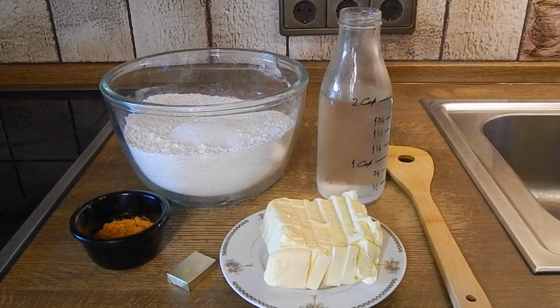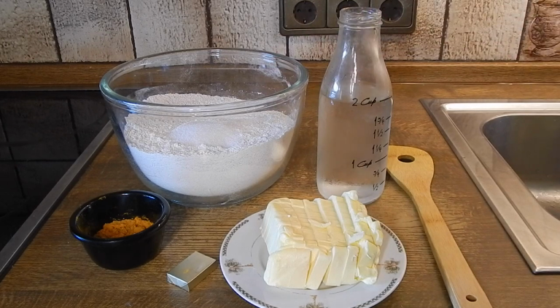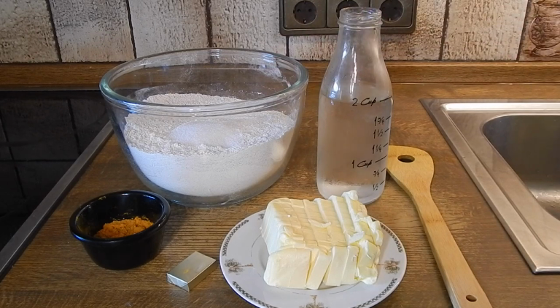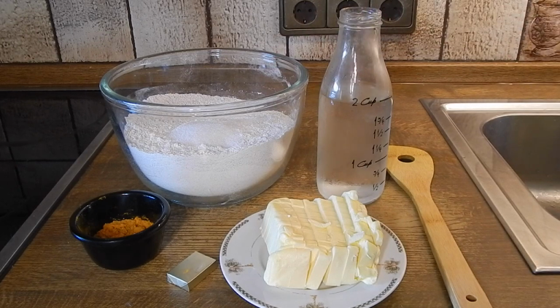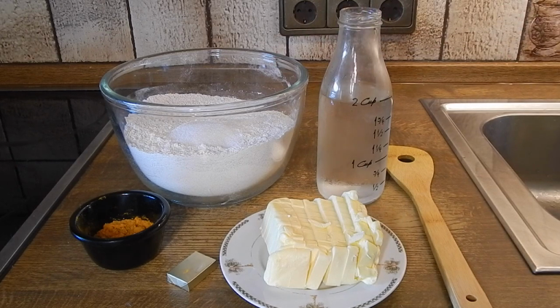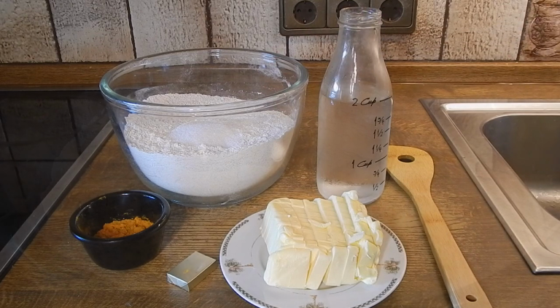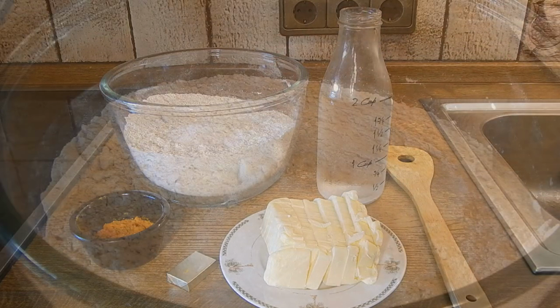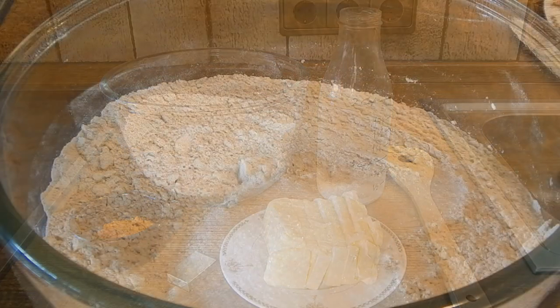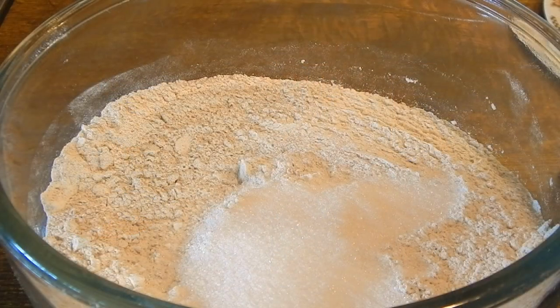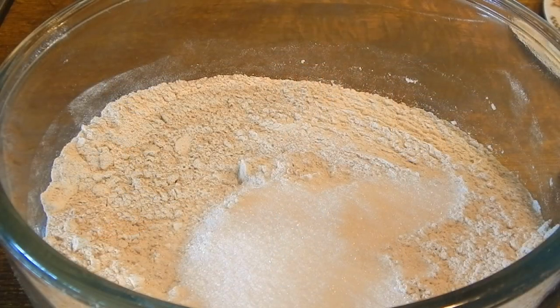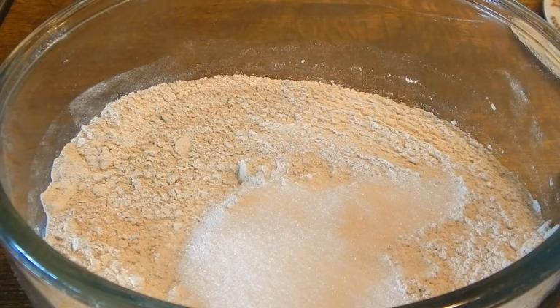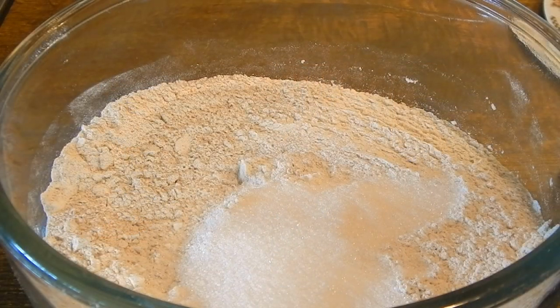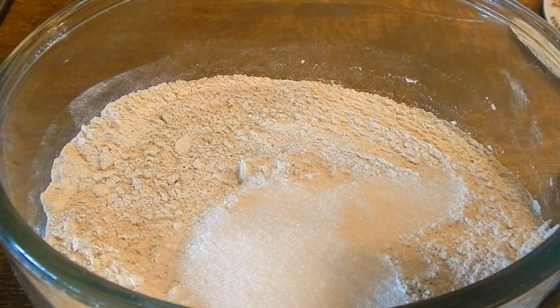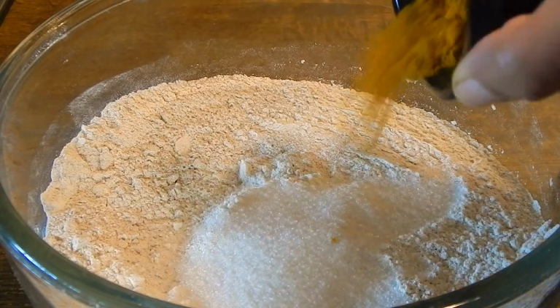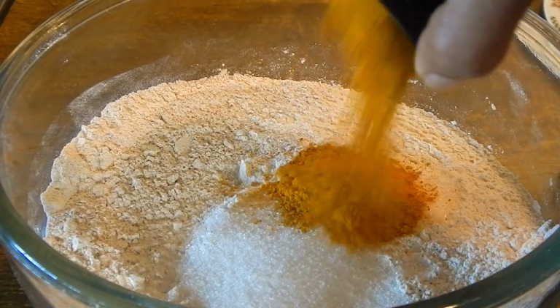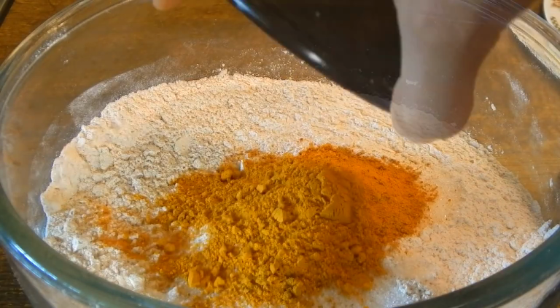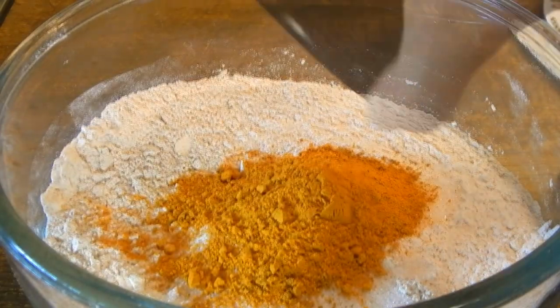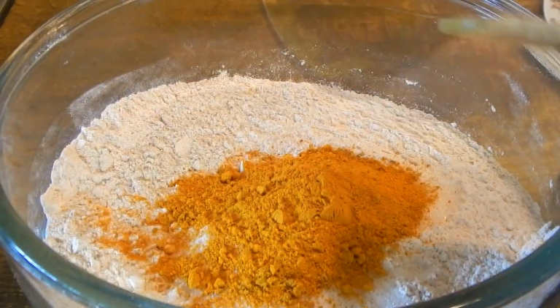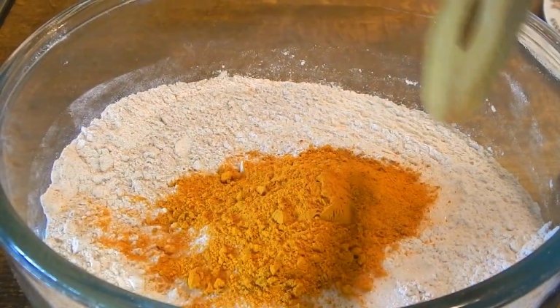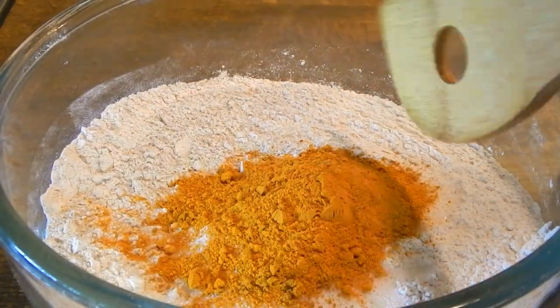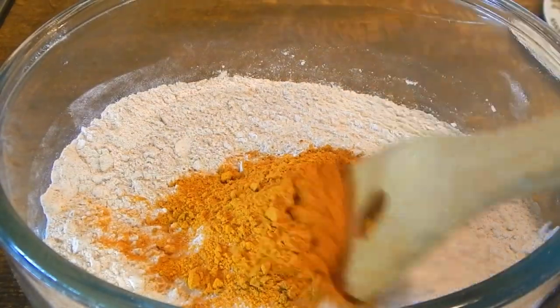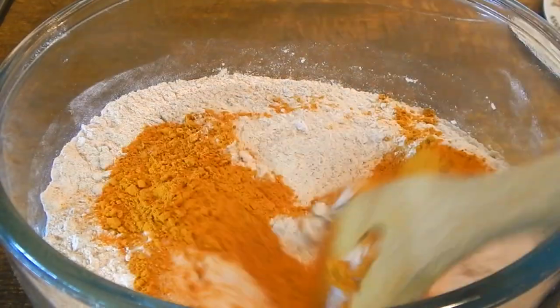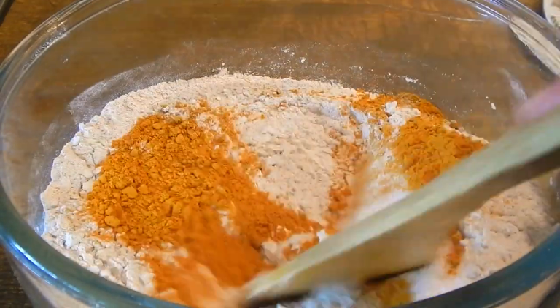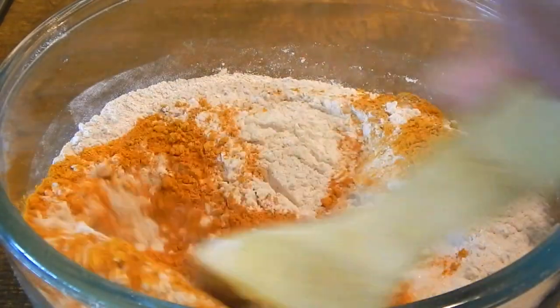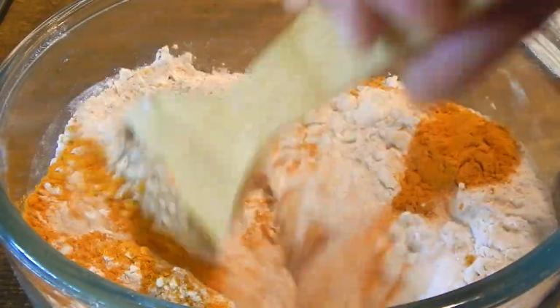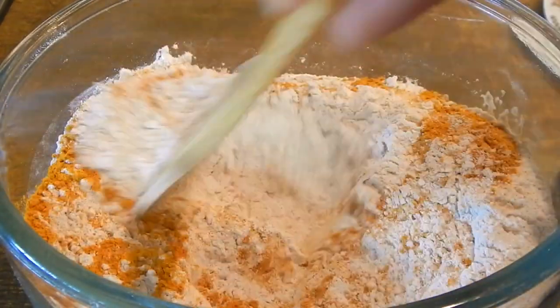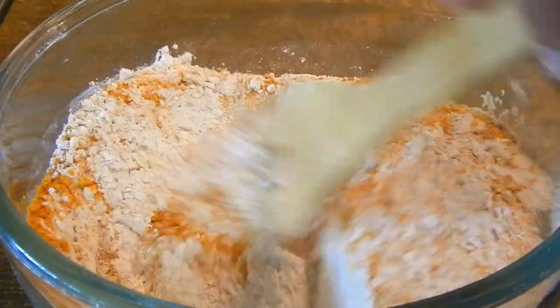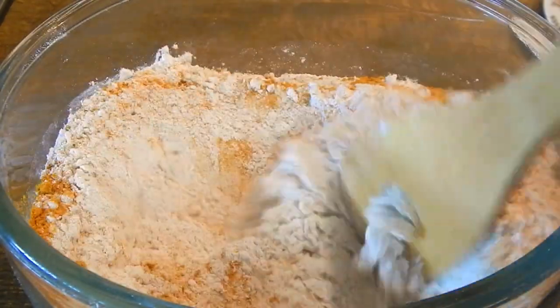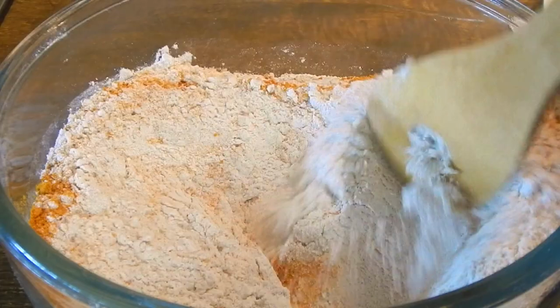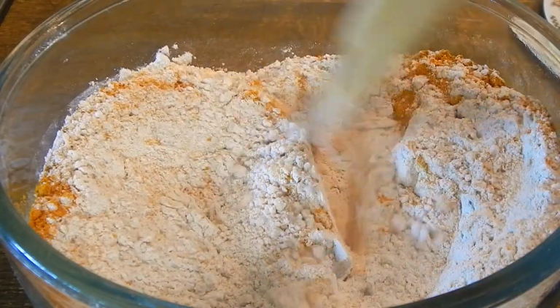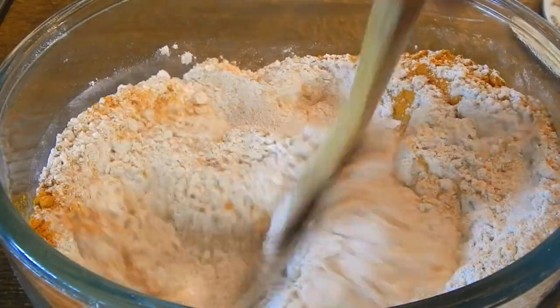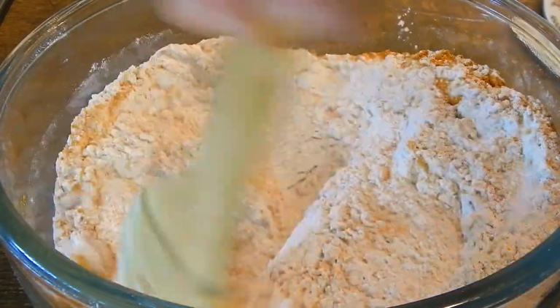So let's get started. First thing we're going to do is add the spices and then give that a good stir so everything is evenly combined.